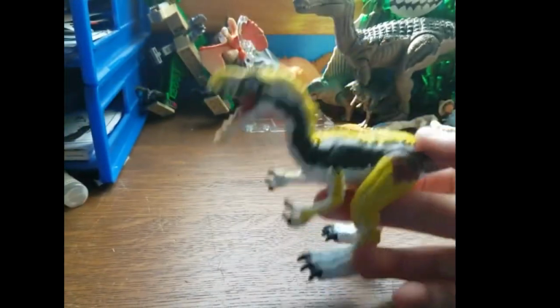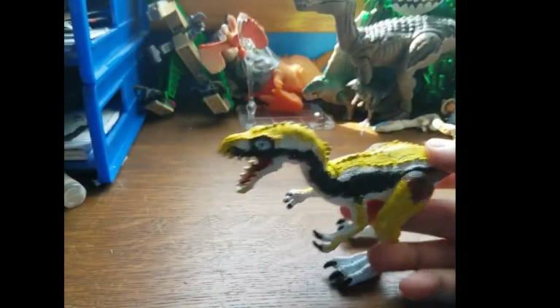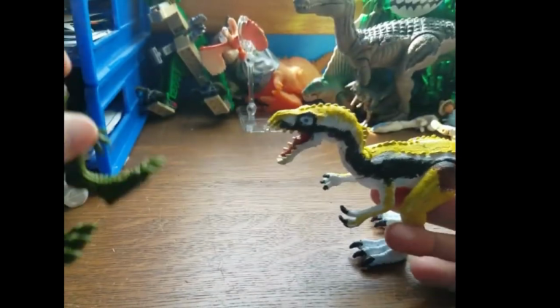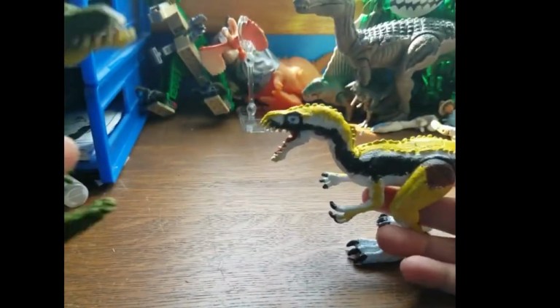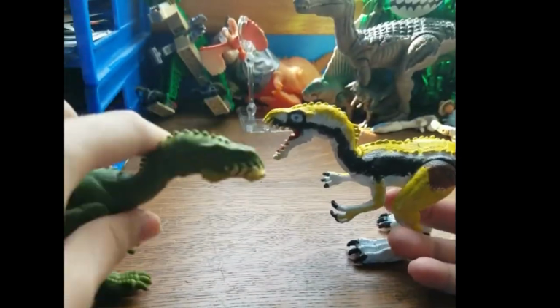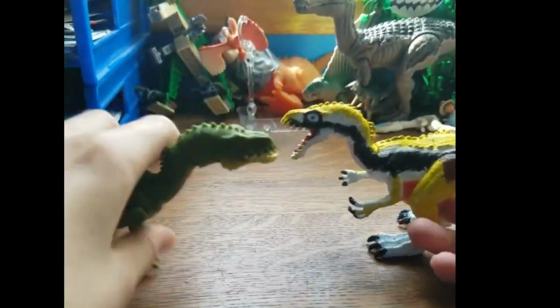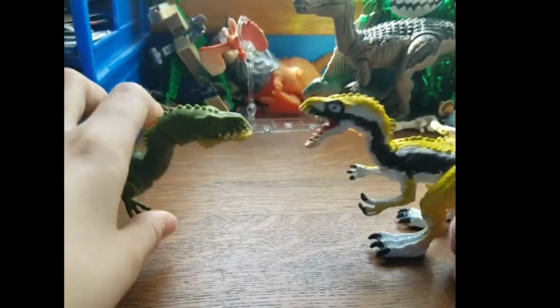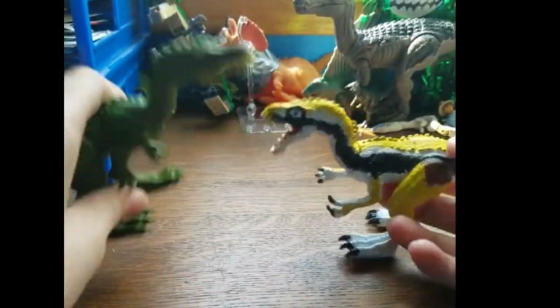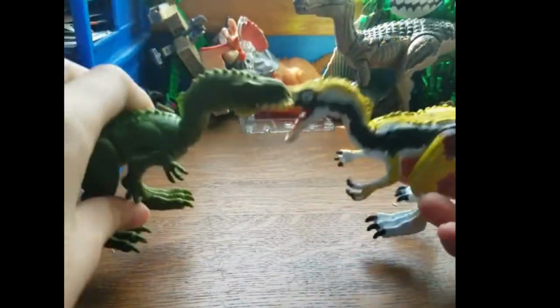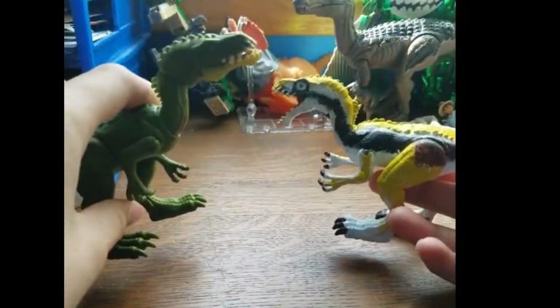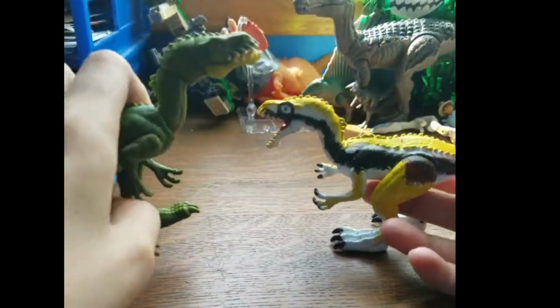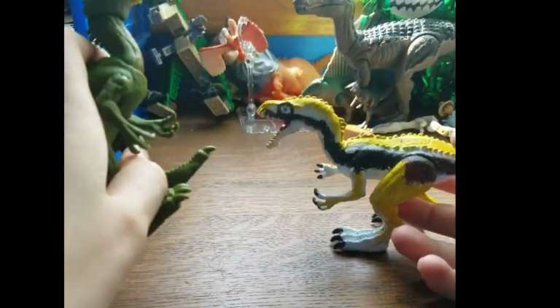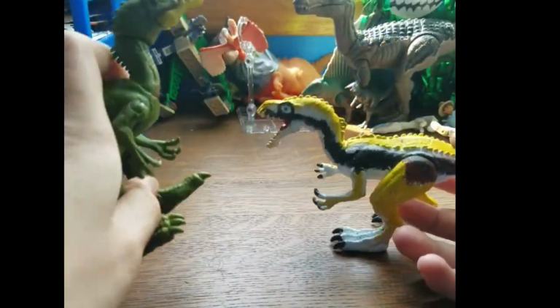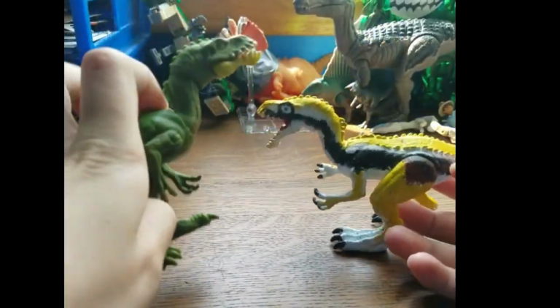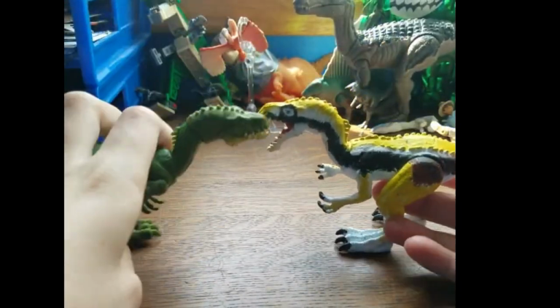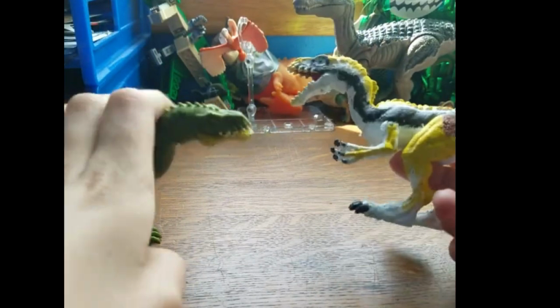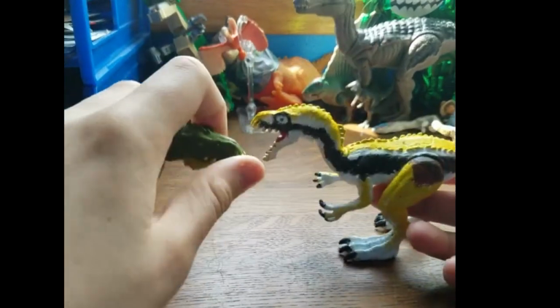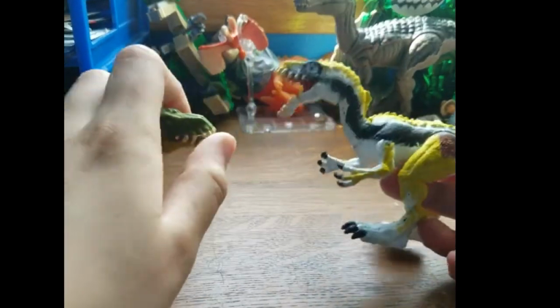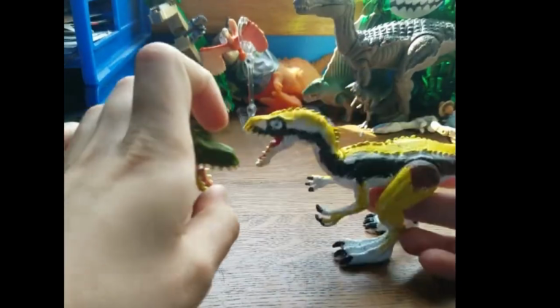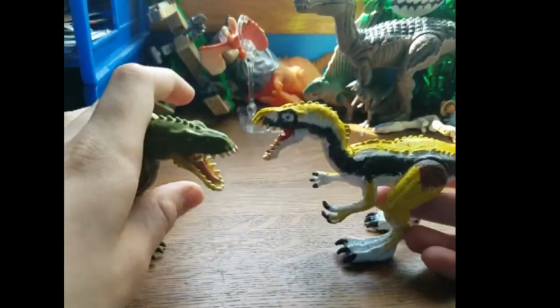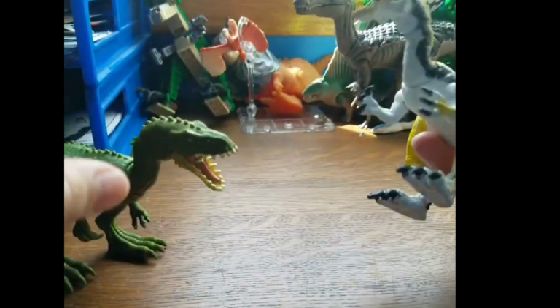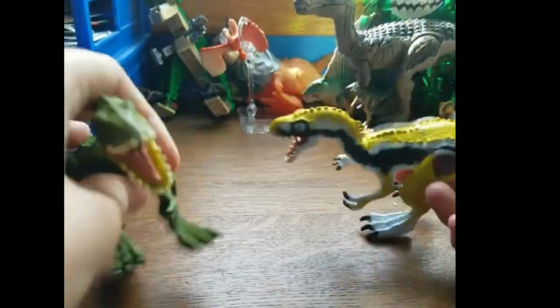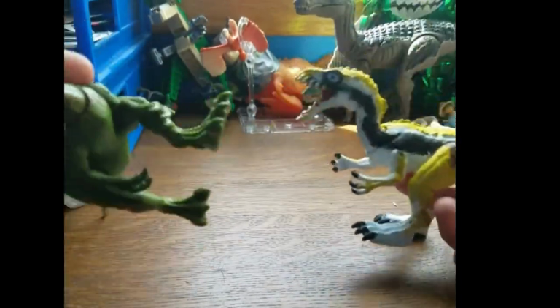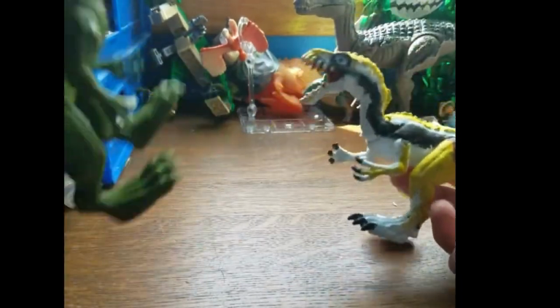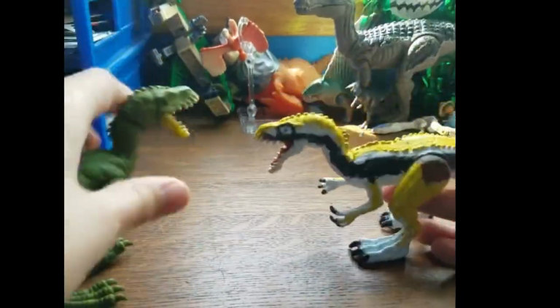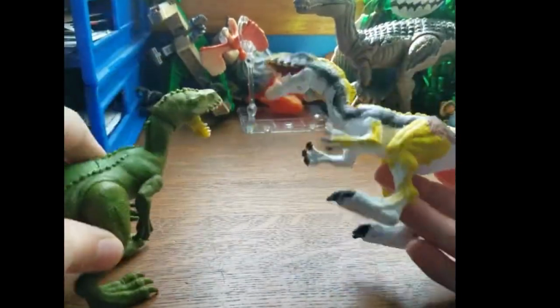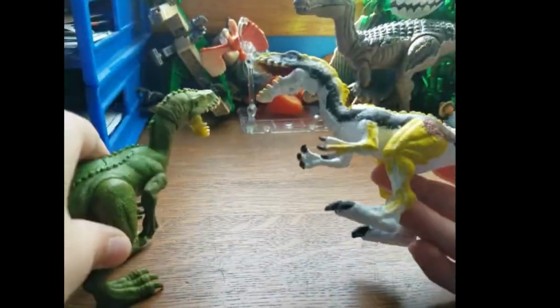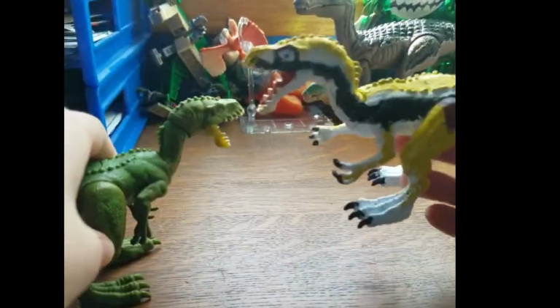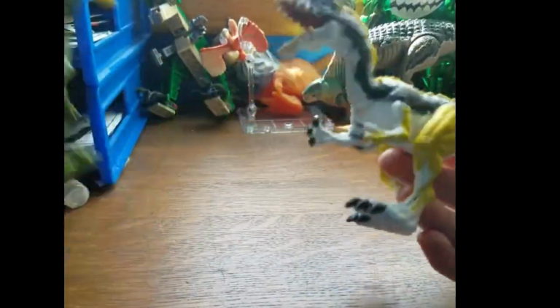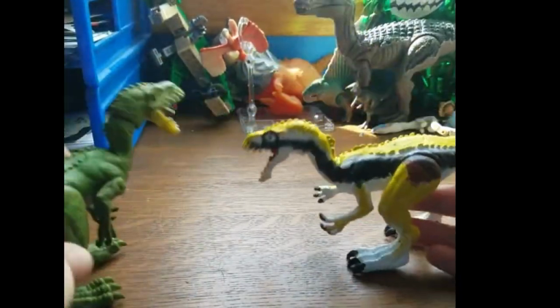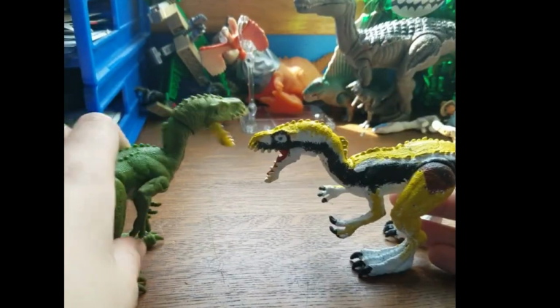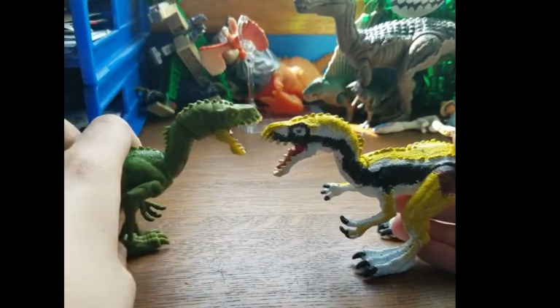I repainted this guy because I got two of them in a lot from Once Upon a Child for a cheap price and I didn't need two, so I was like, let's give it different colors.